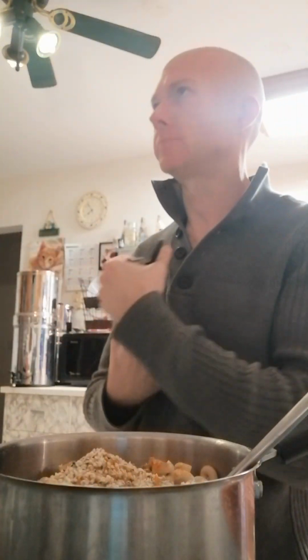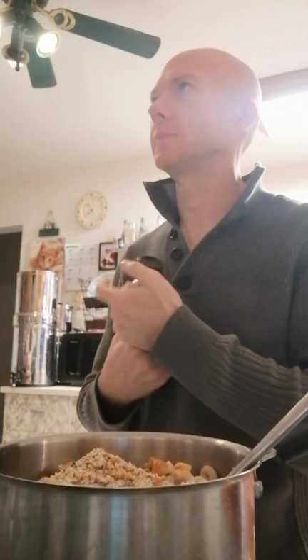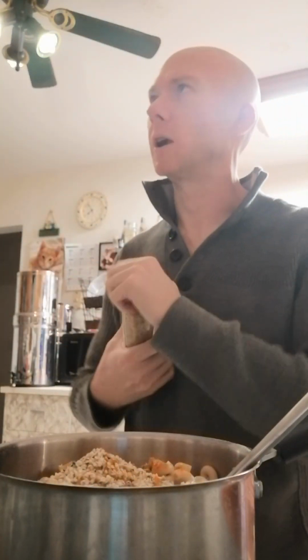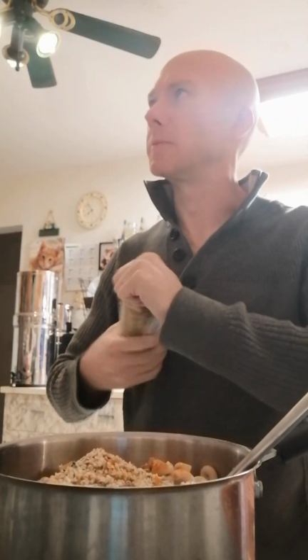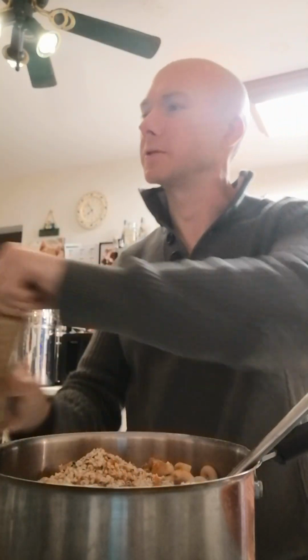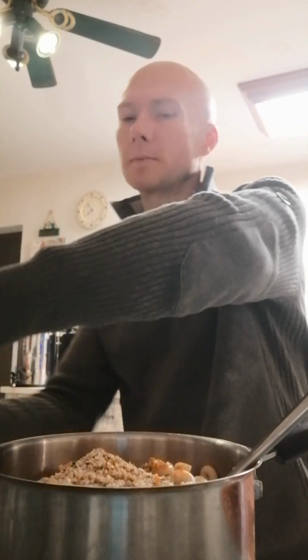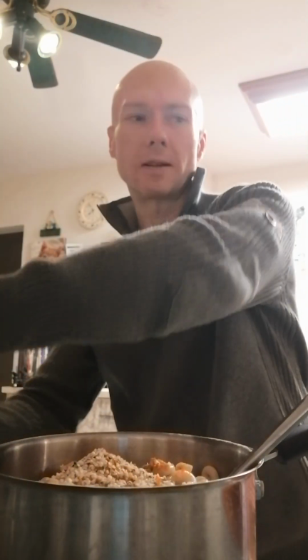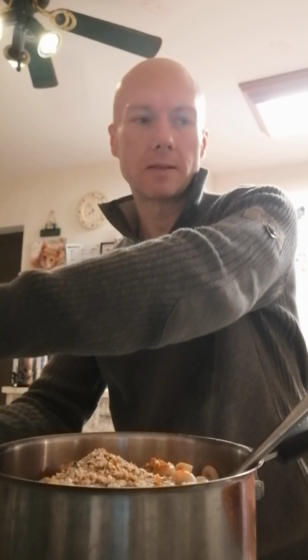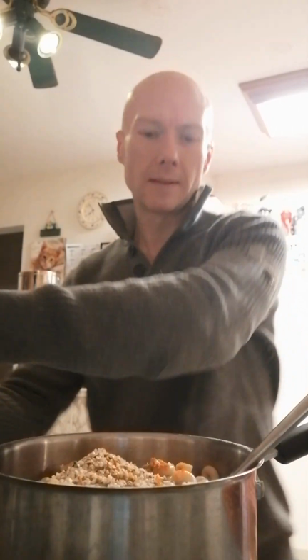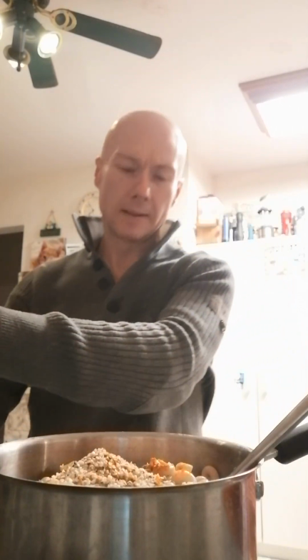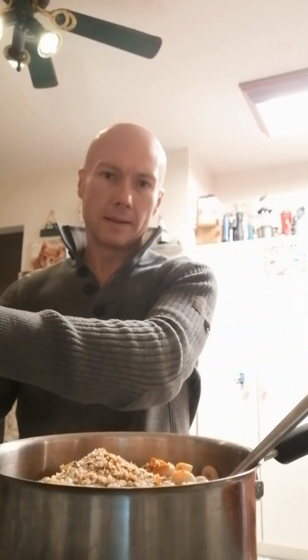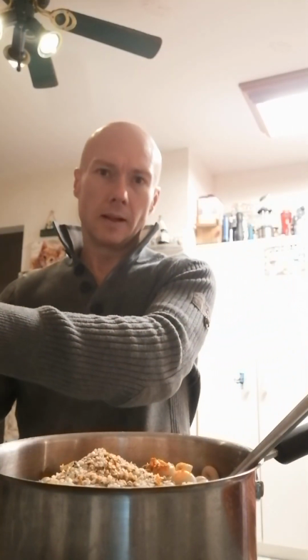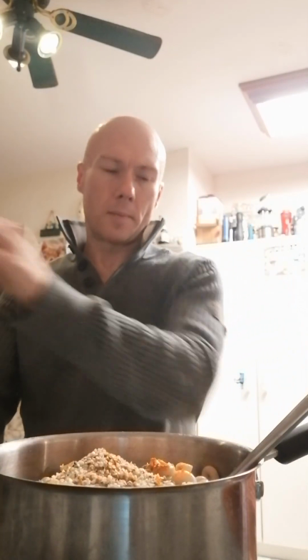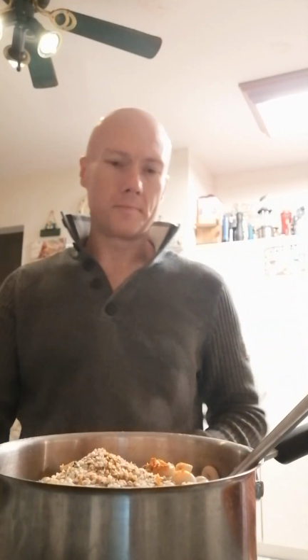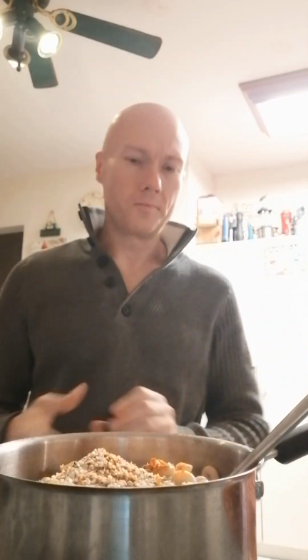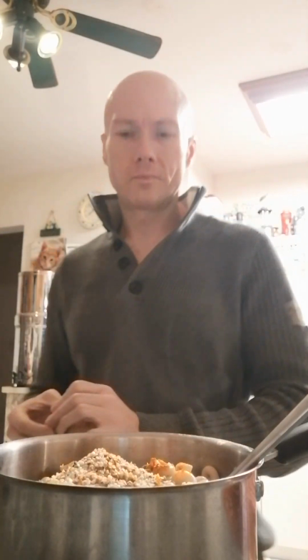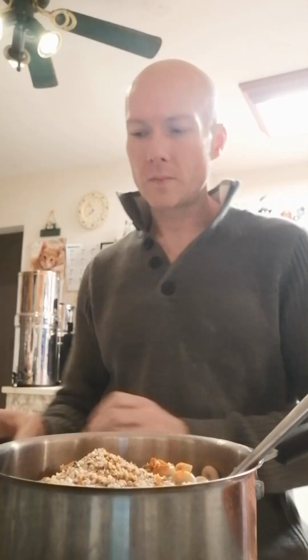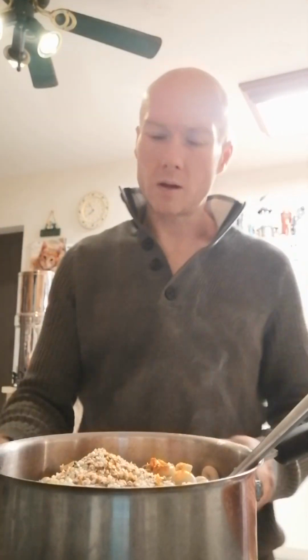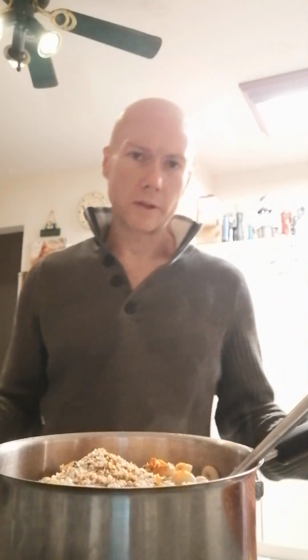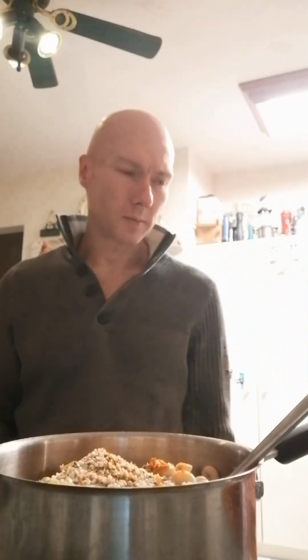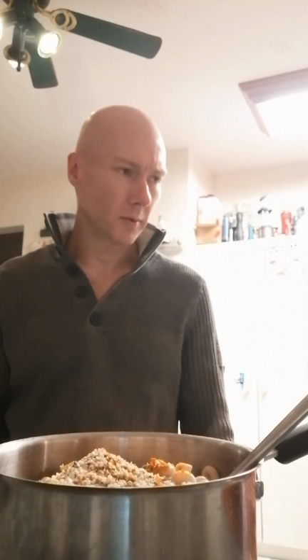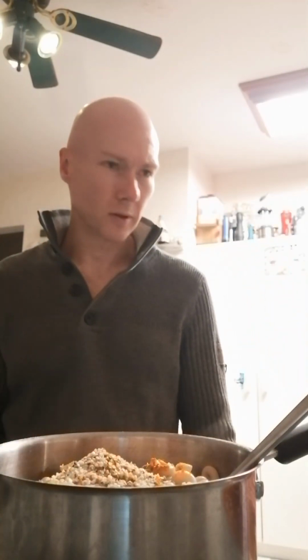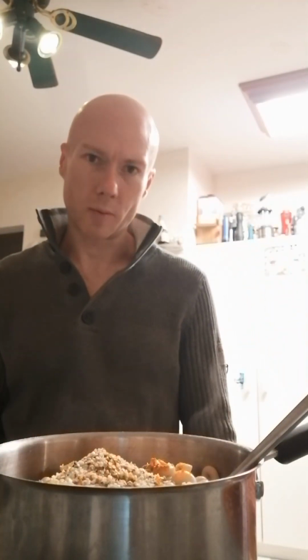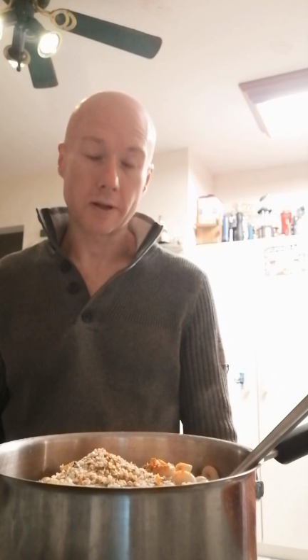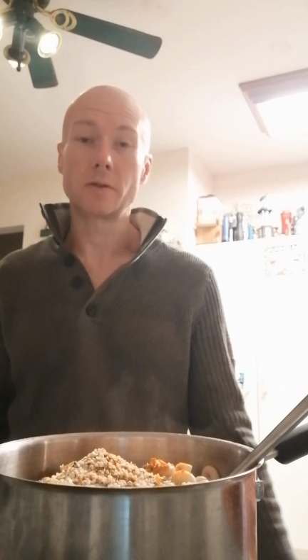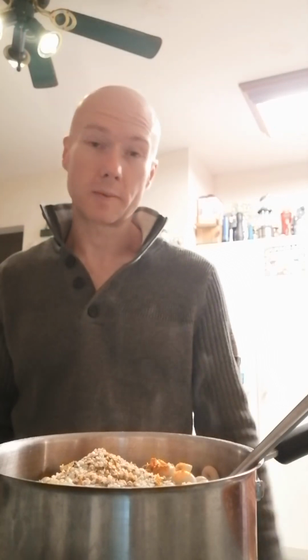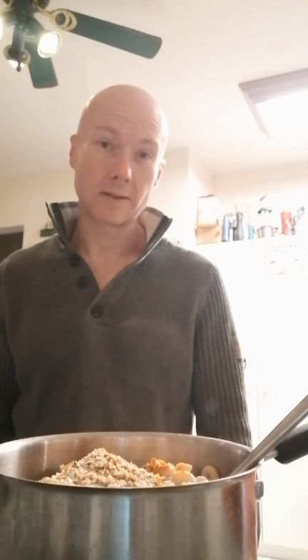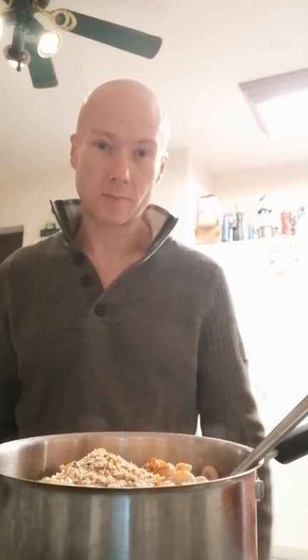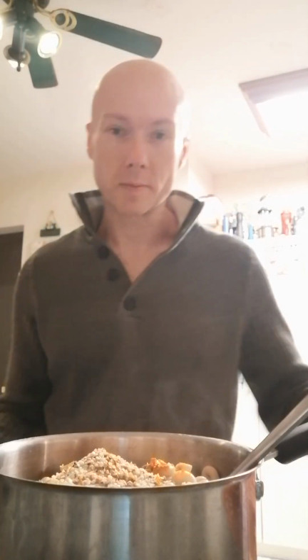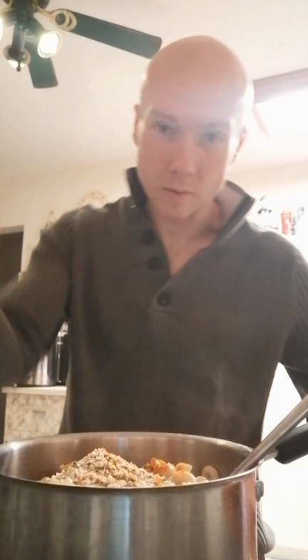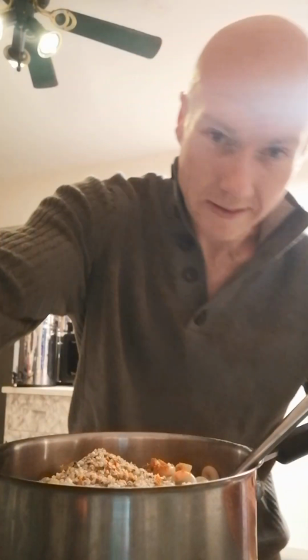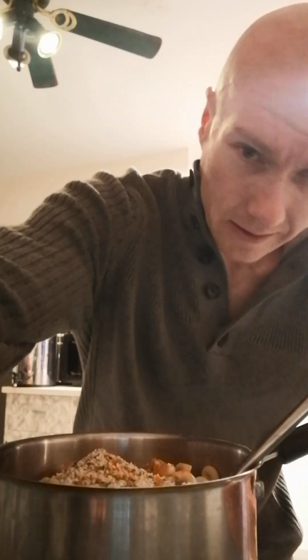I want a honey mustard type sauce. I suppose if I'm doing this properly I should show you how to make the sauce properly. One second.